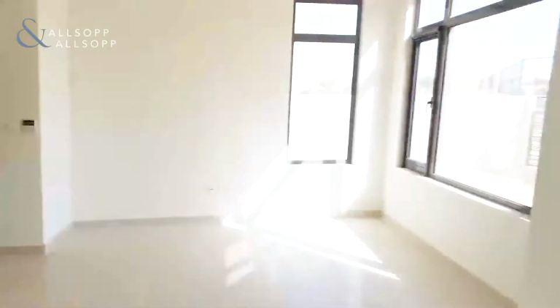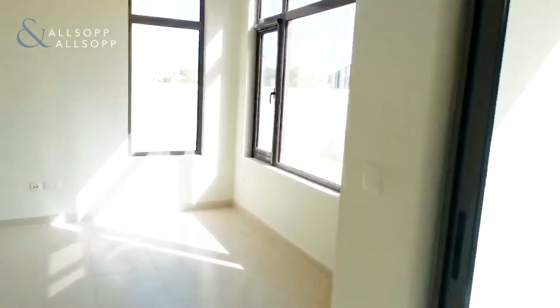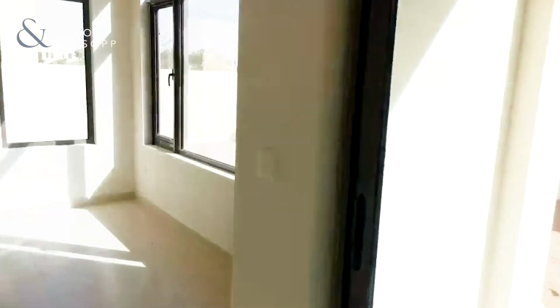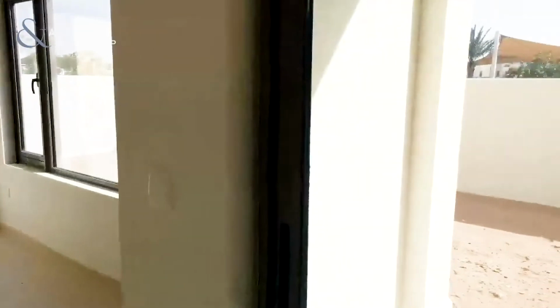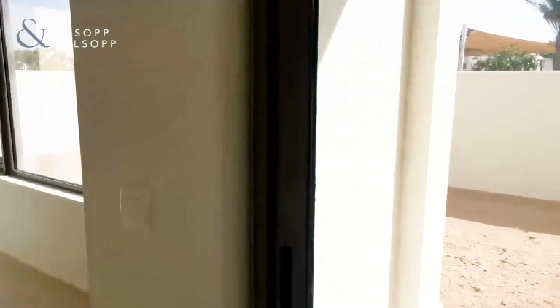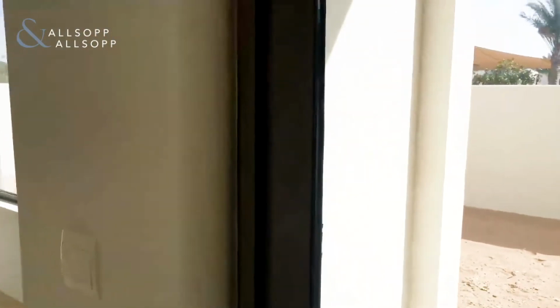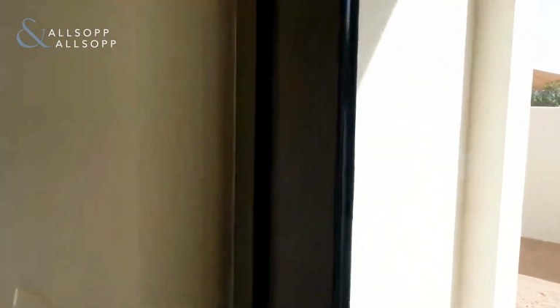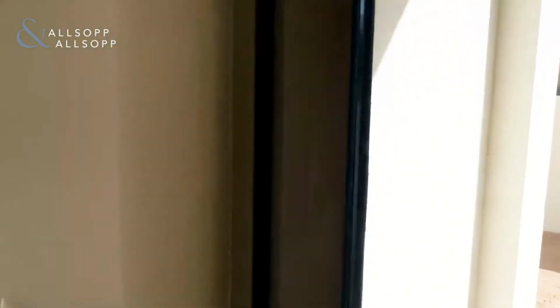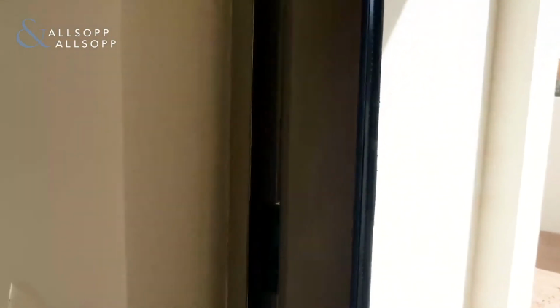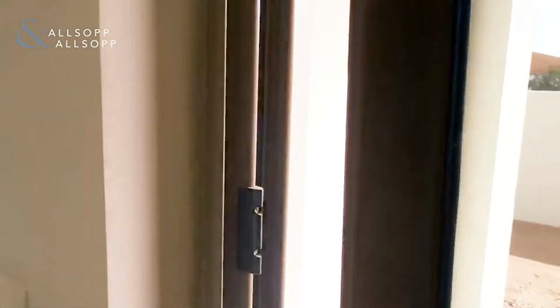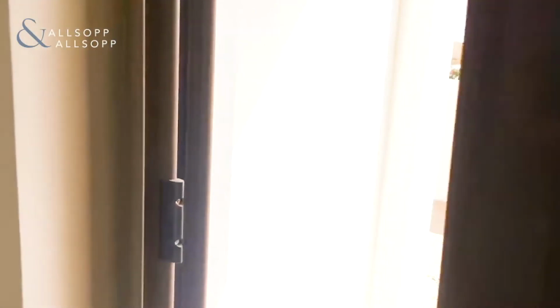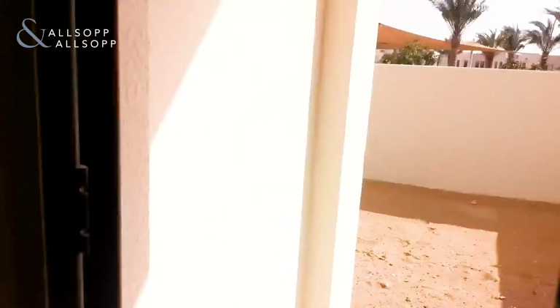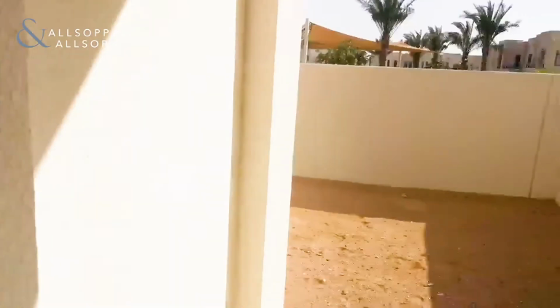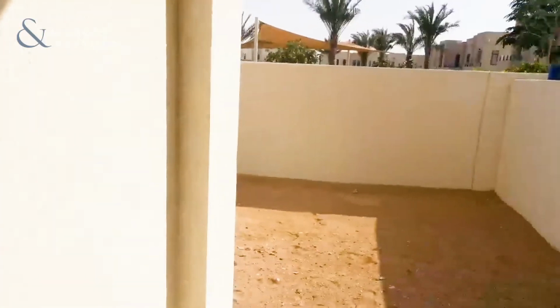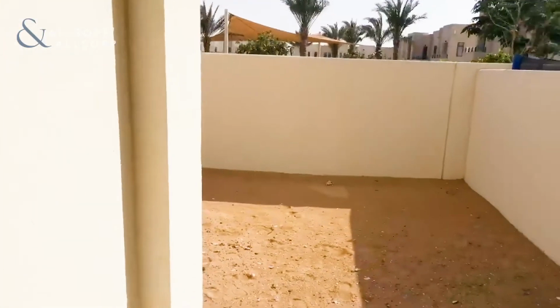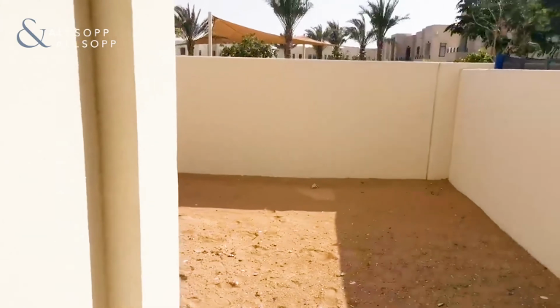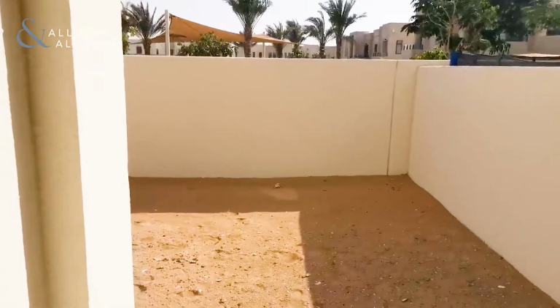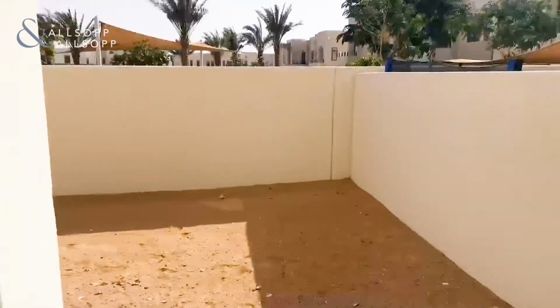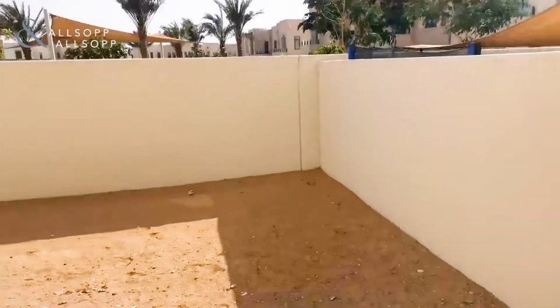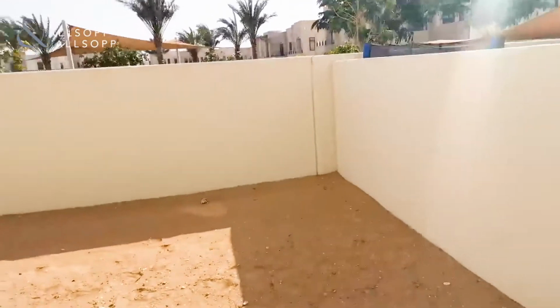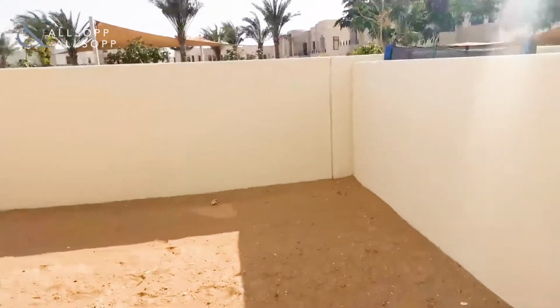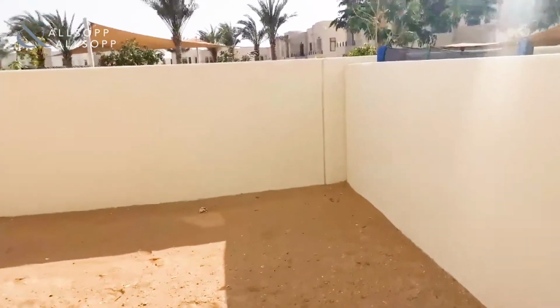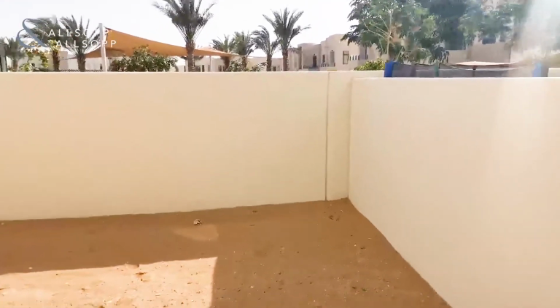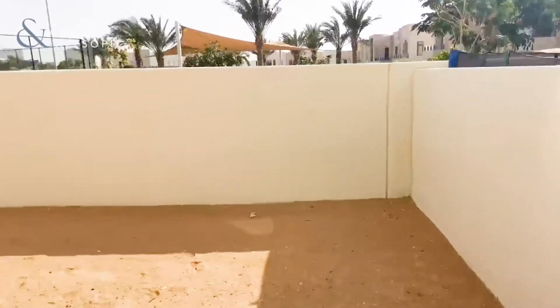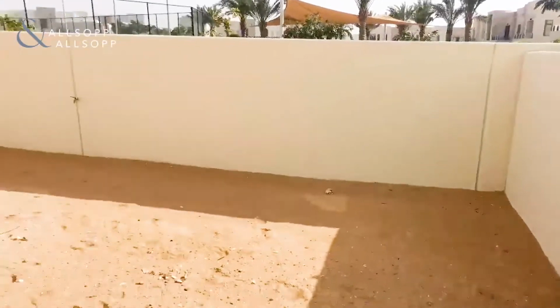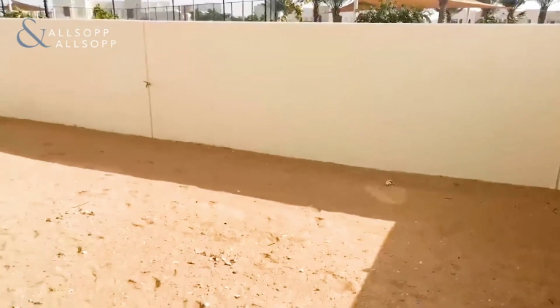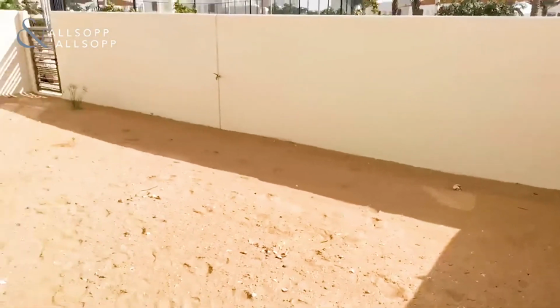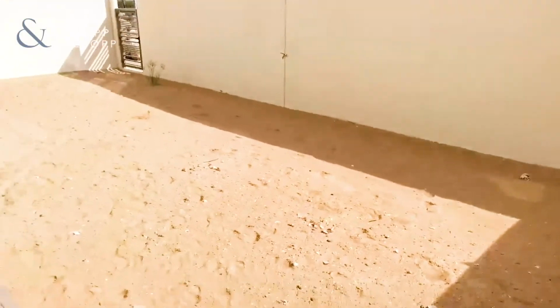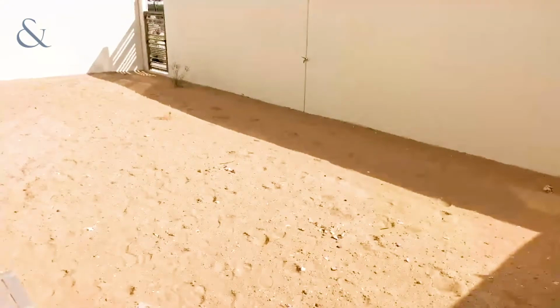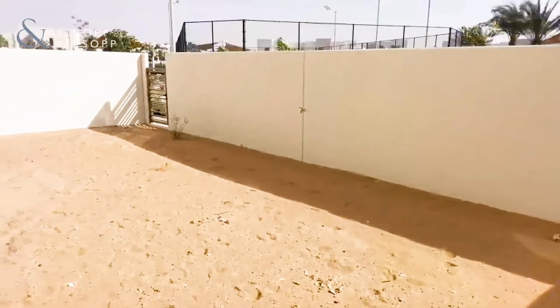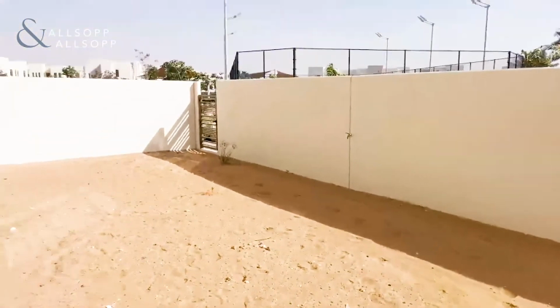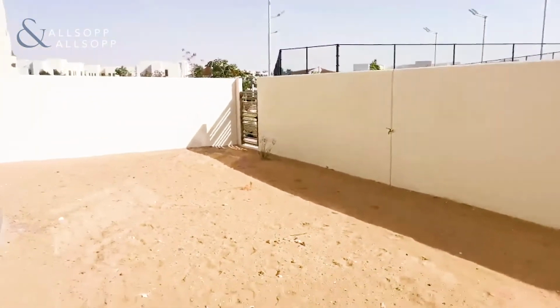We will just show you the outside area. As mentioned earlier, the plot size on this Type J is more generous due to its location and single row.